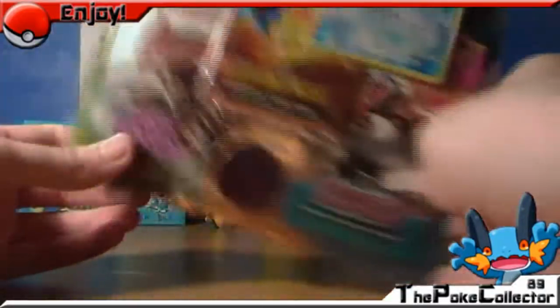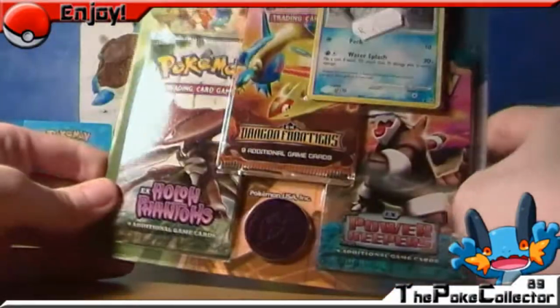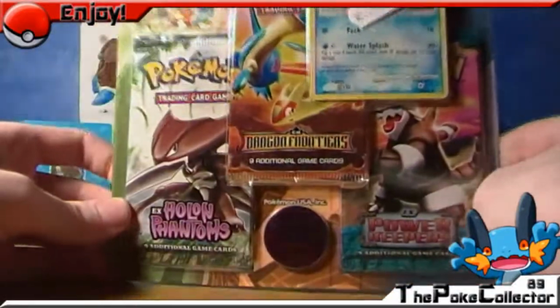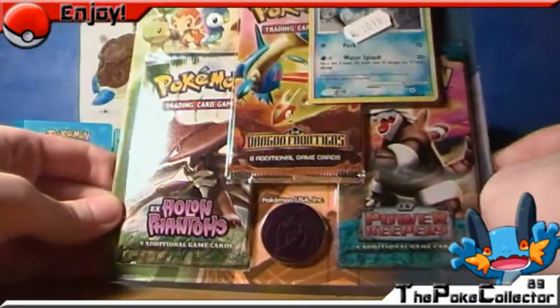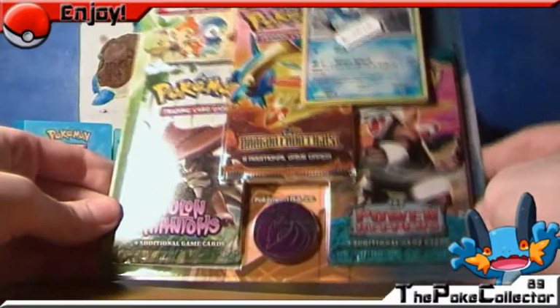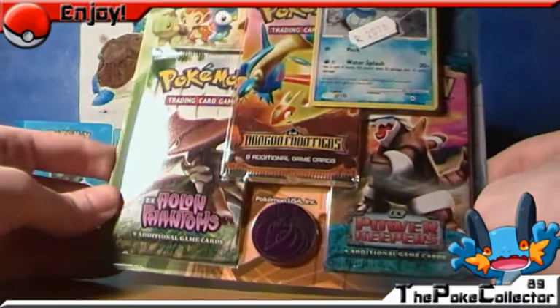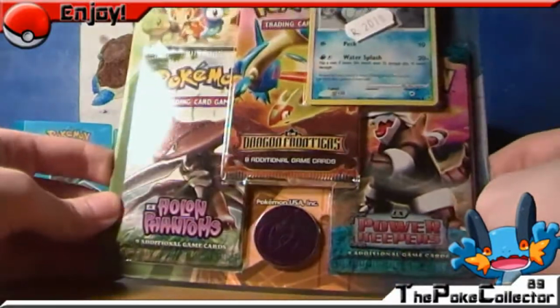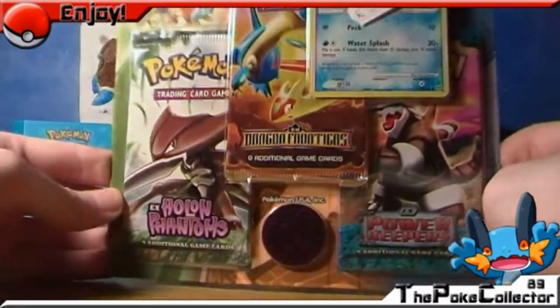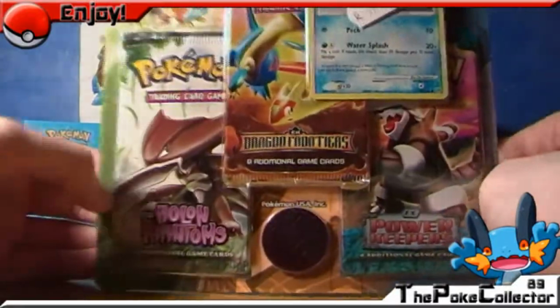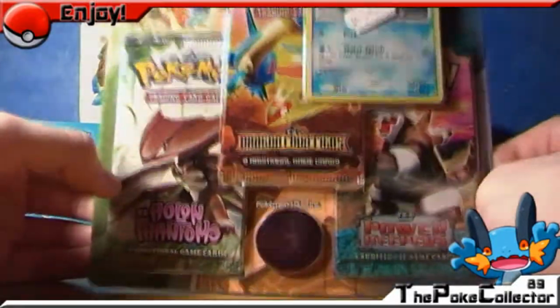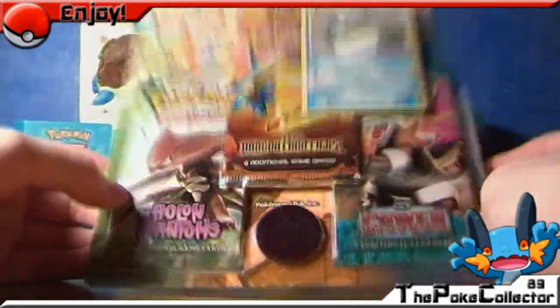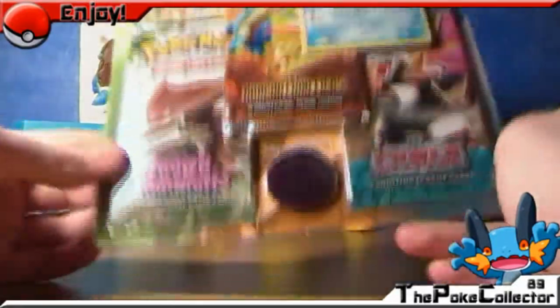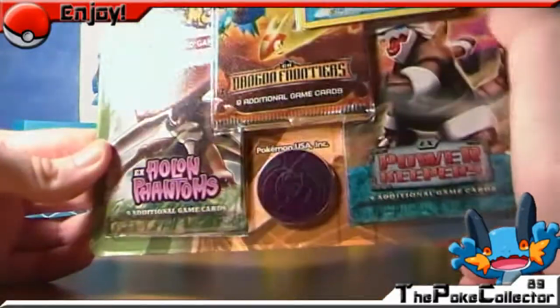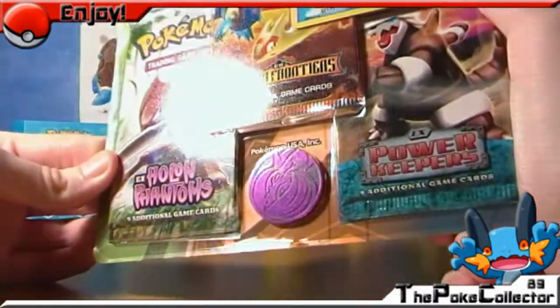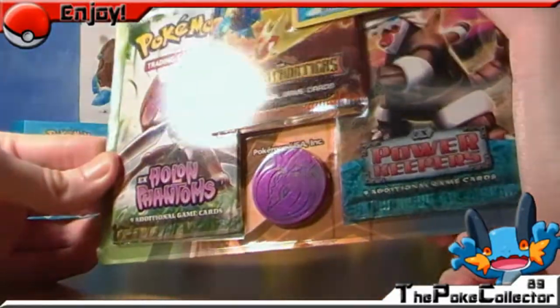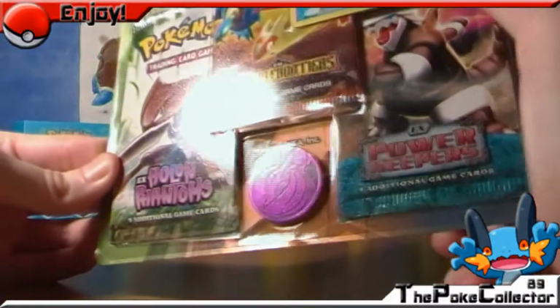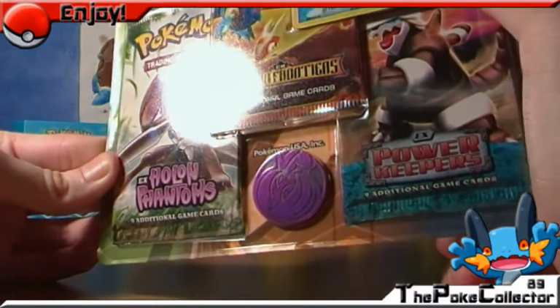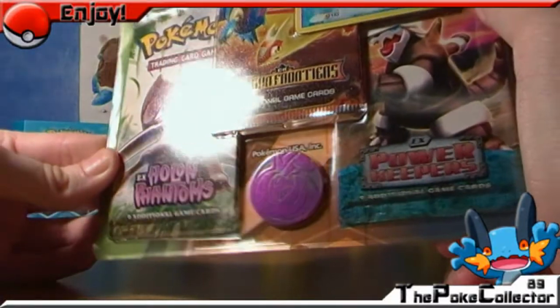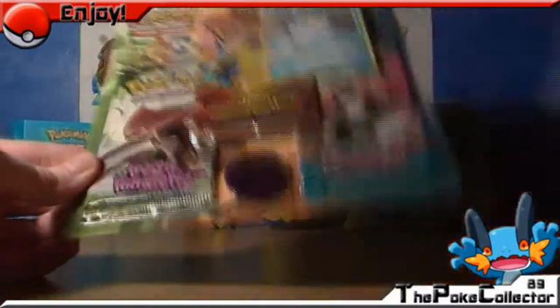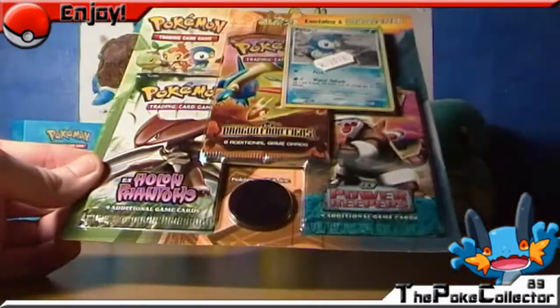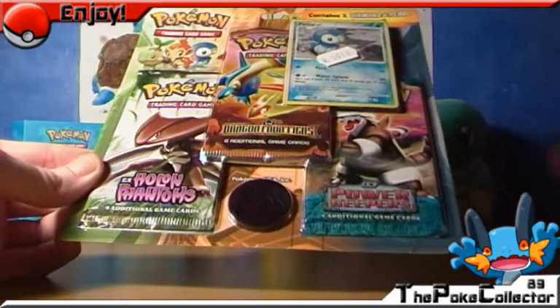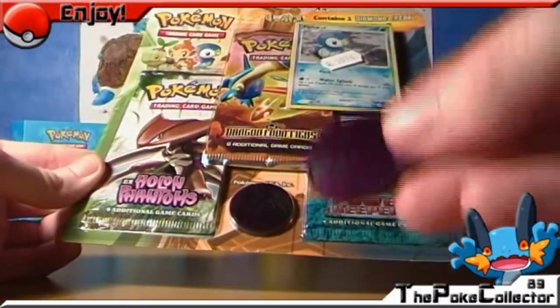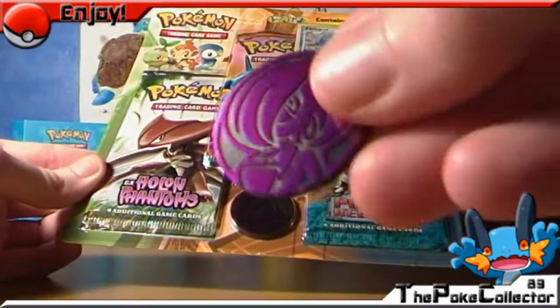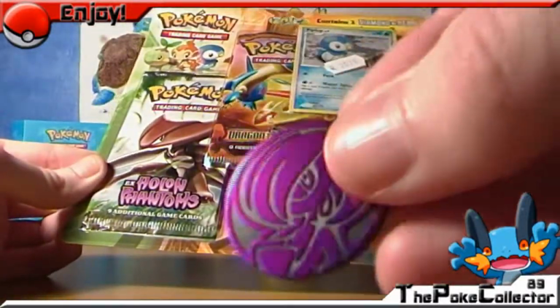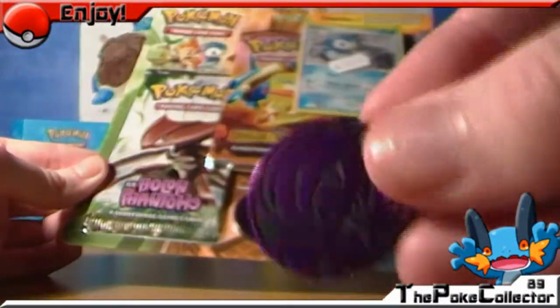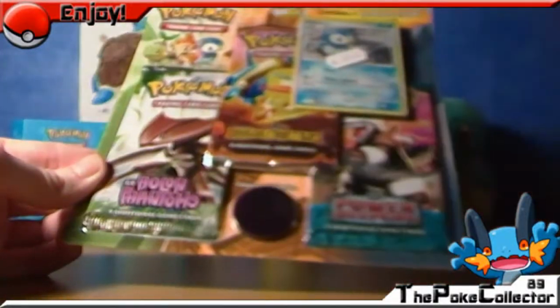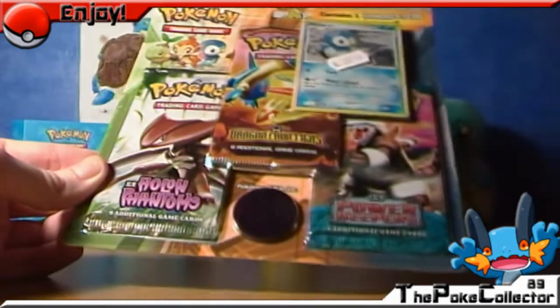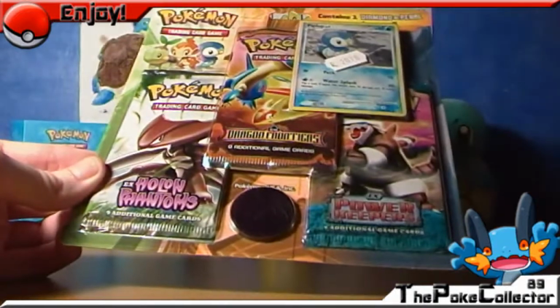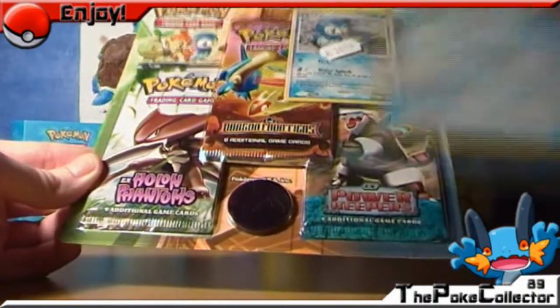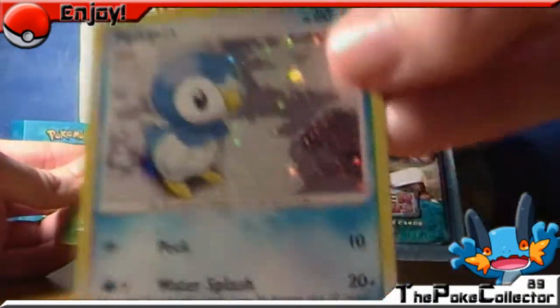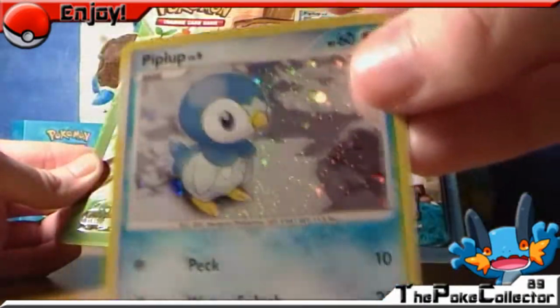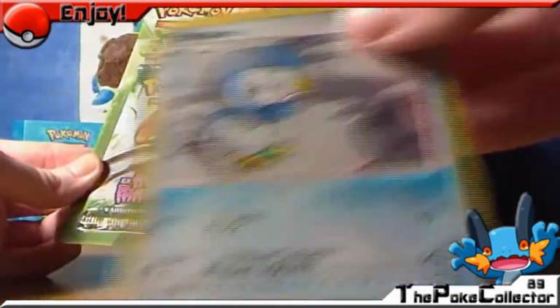It's the one where you get the Dragon Frontiers, Holland Phantoms and the Power Keepers — all the X packs in a set. There's a God of Wild coin, you've already saw it in my last pack. There it is, and it's the exact same promo, the Pip Plop Hollow.